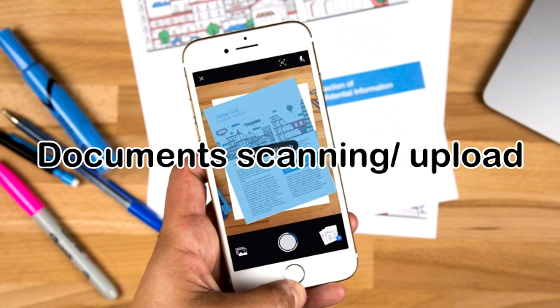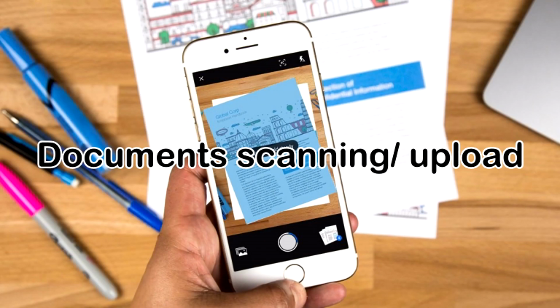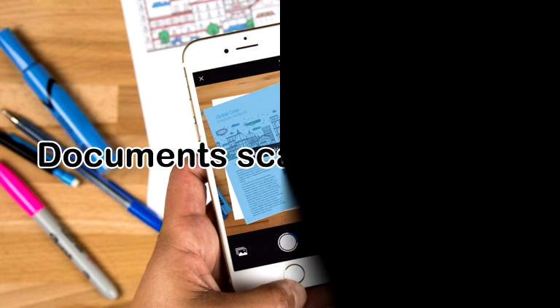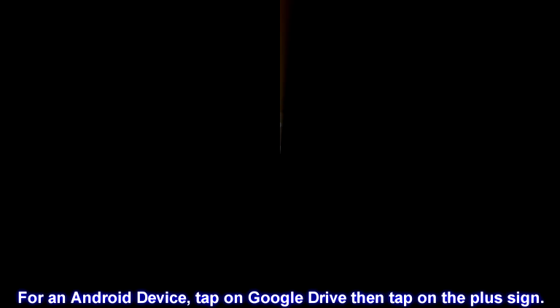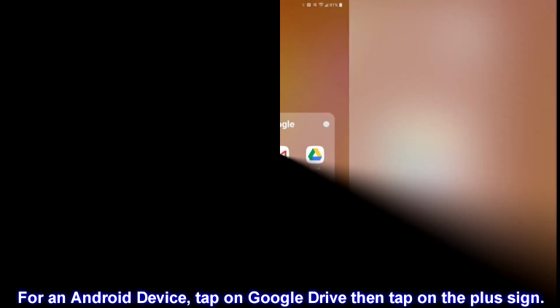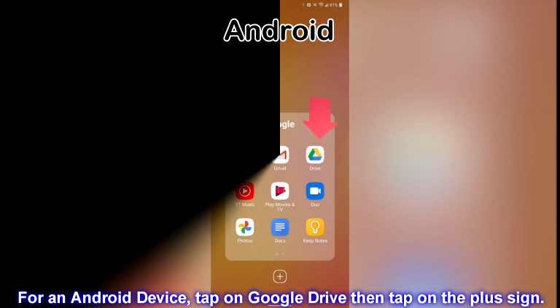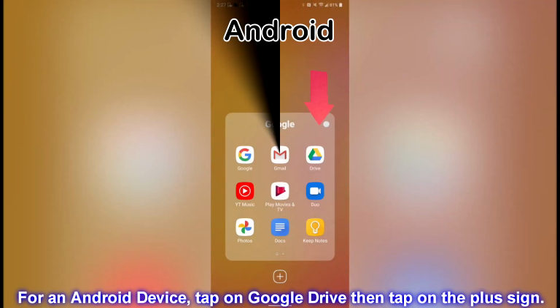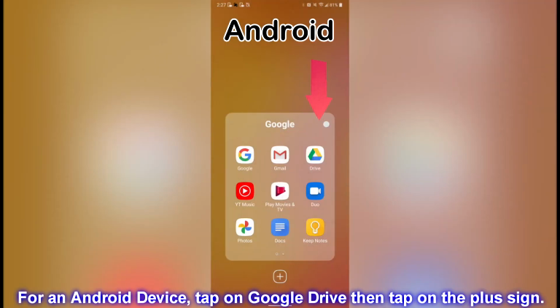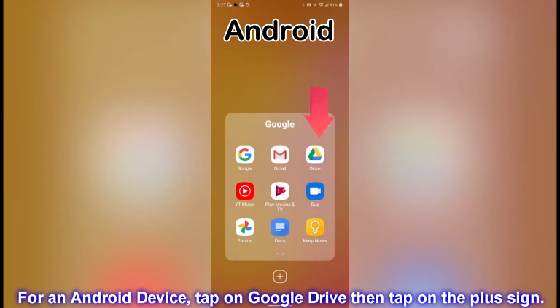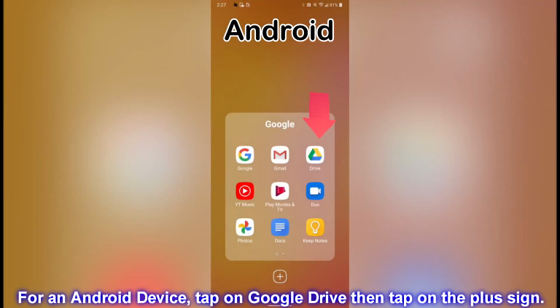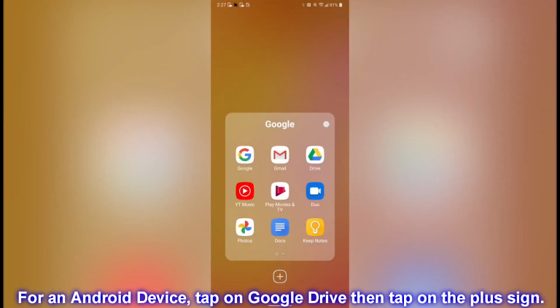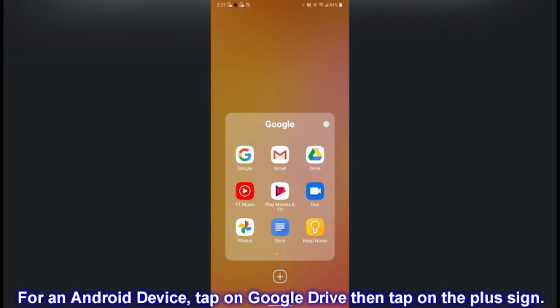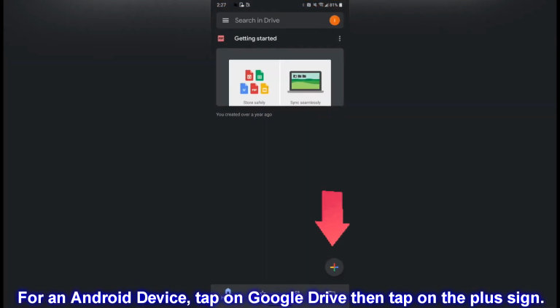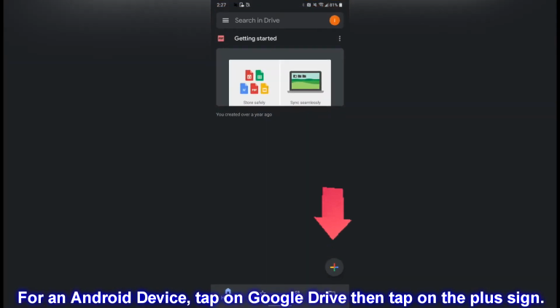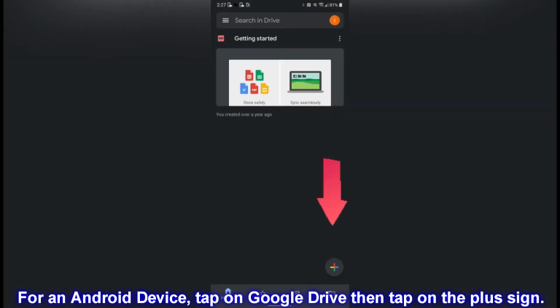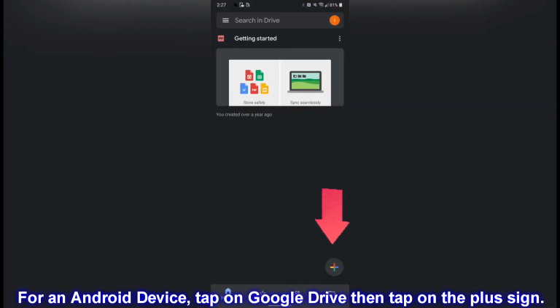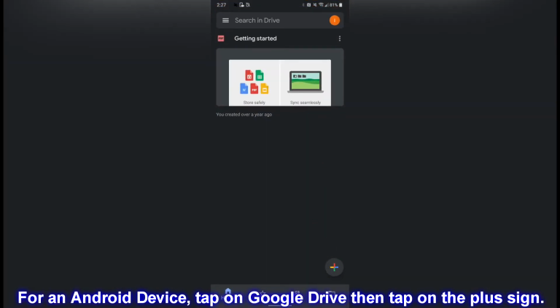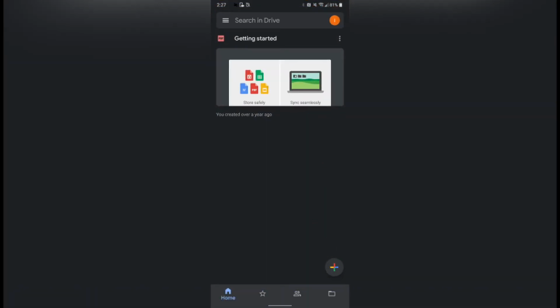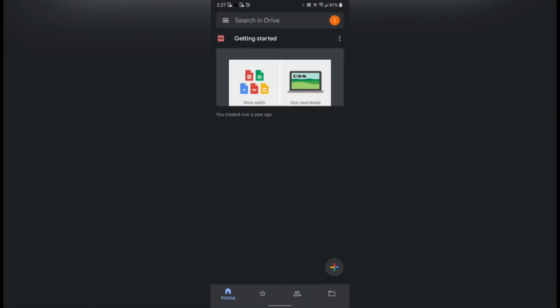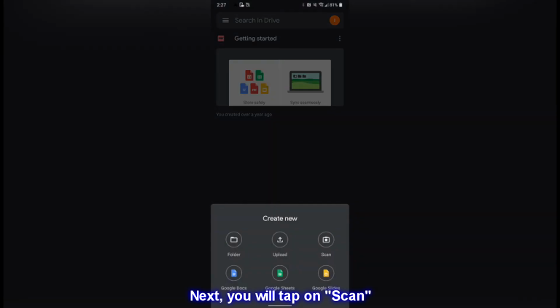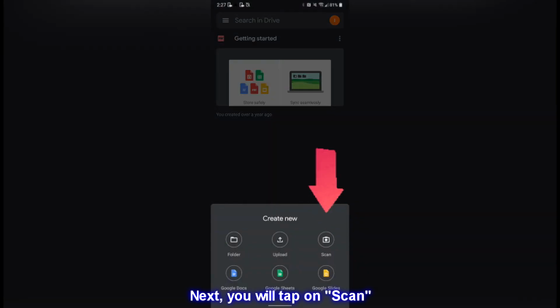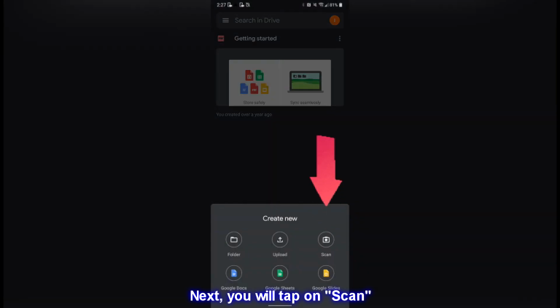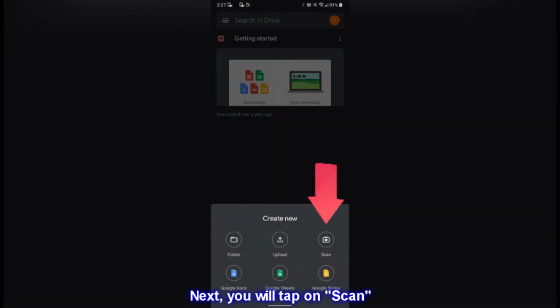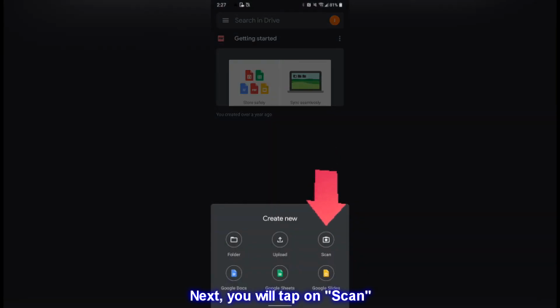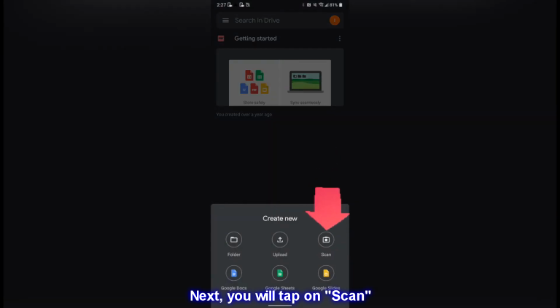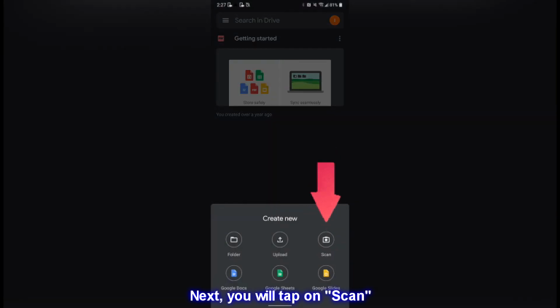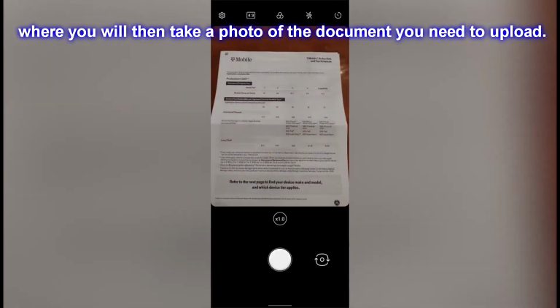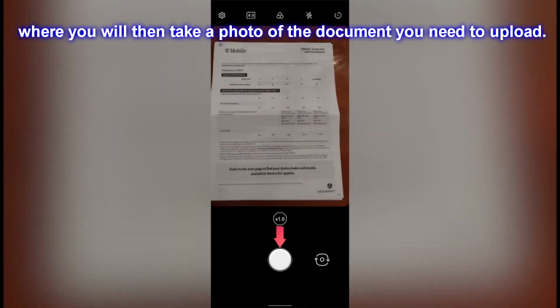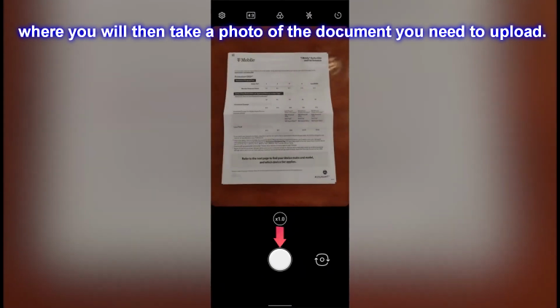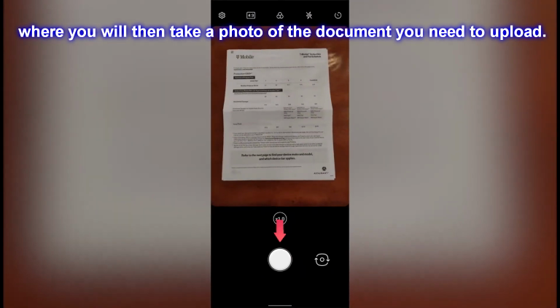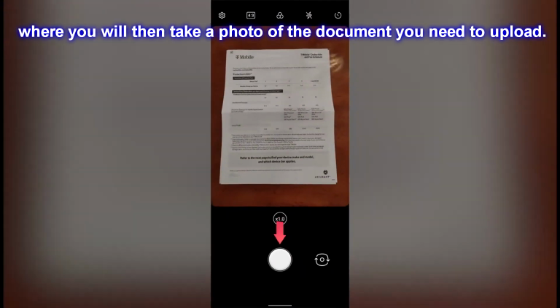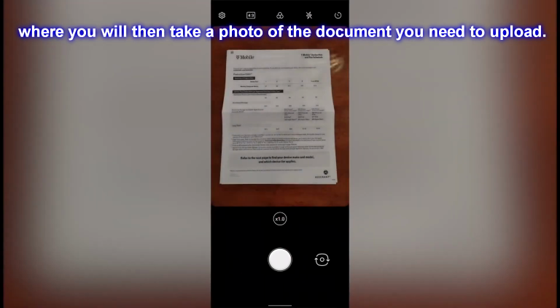For an Android device, tap on Google Drive, then tap on the plus sign. Next, you will tap on Scan, where you will then take a photo of the document you need to upload.